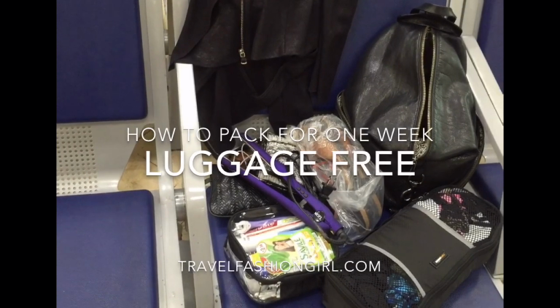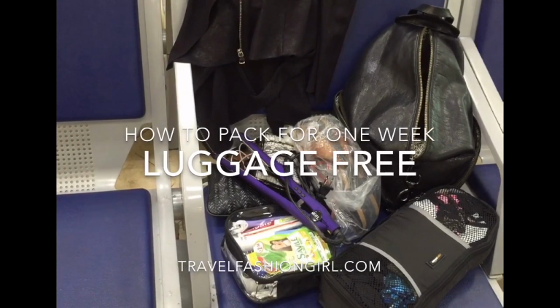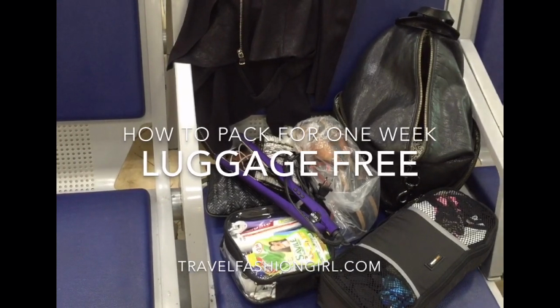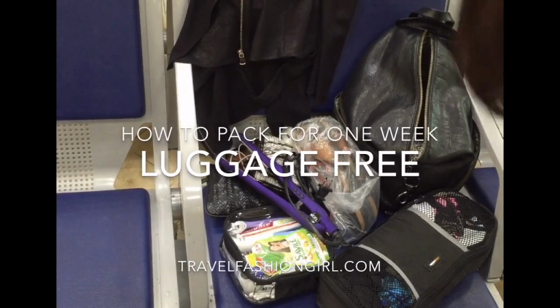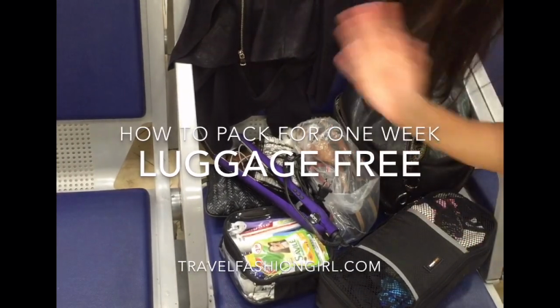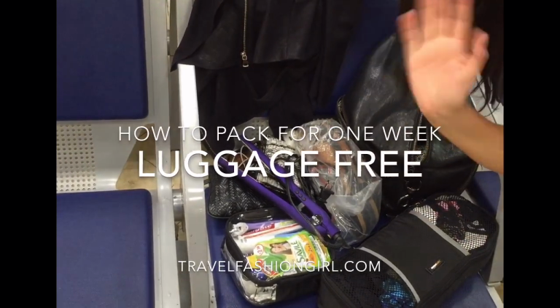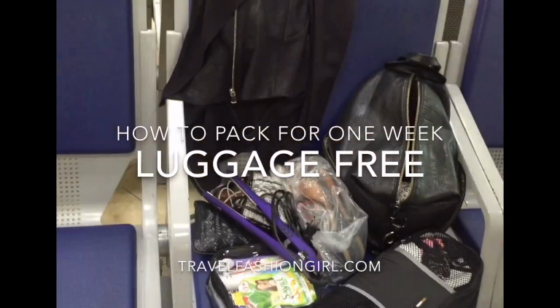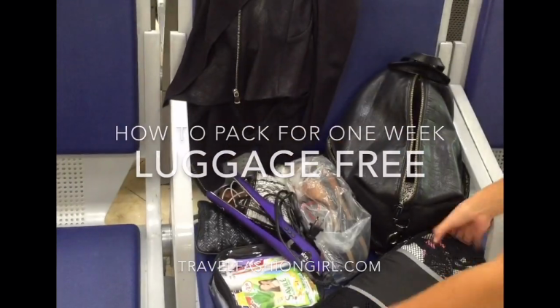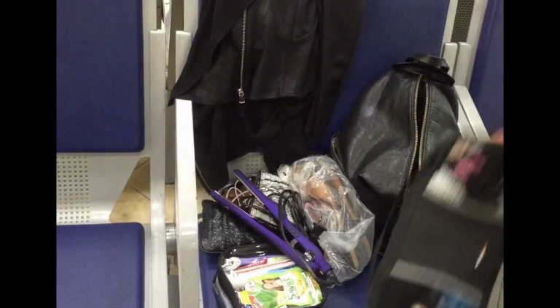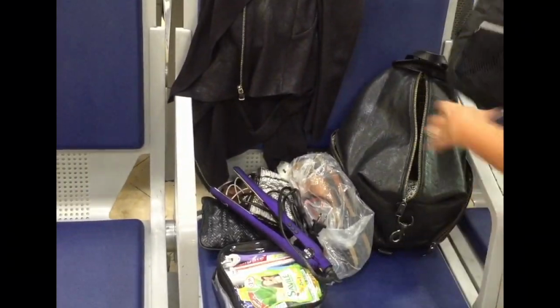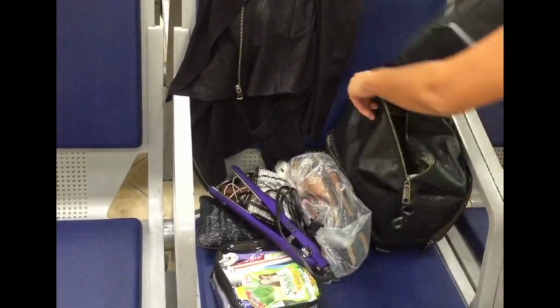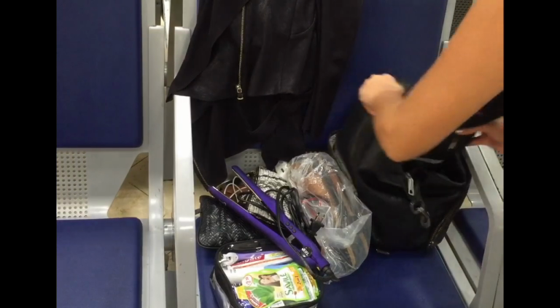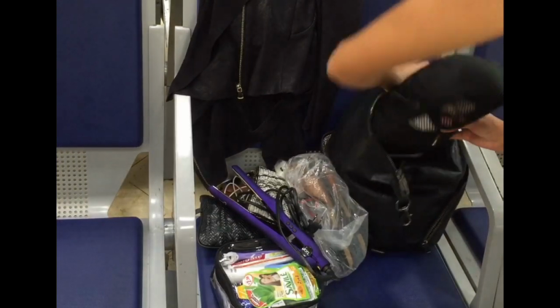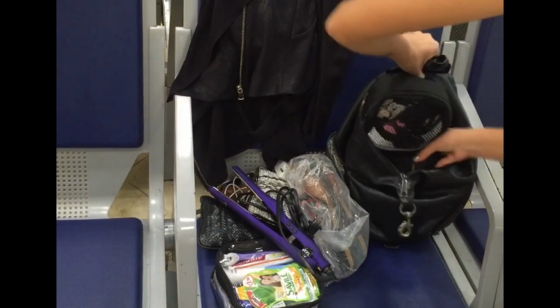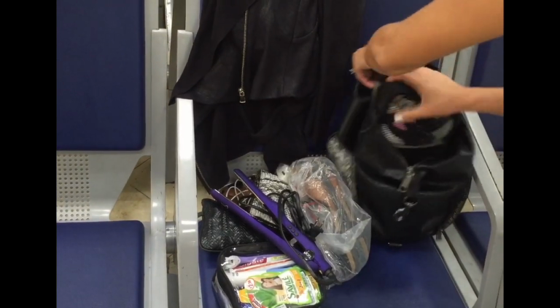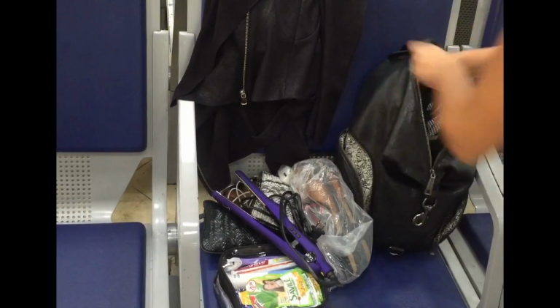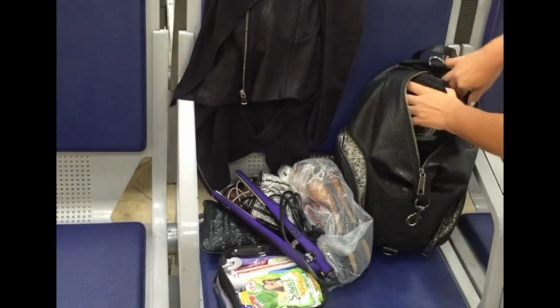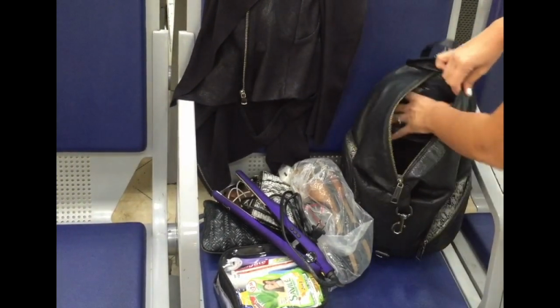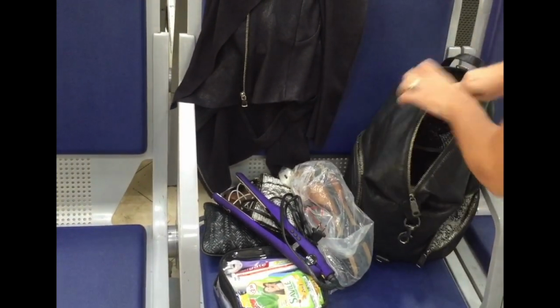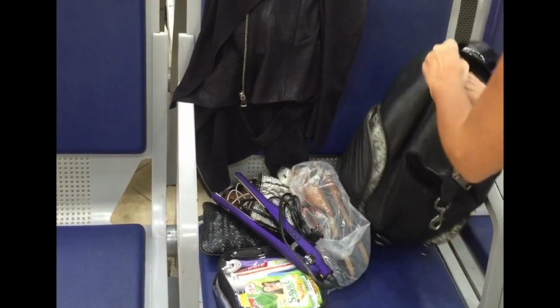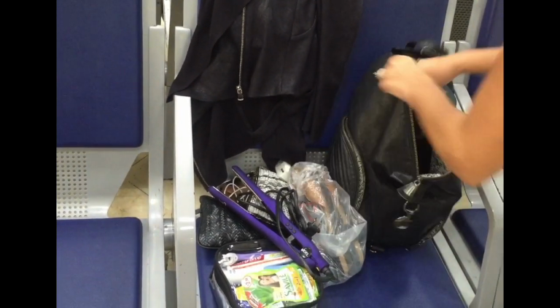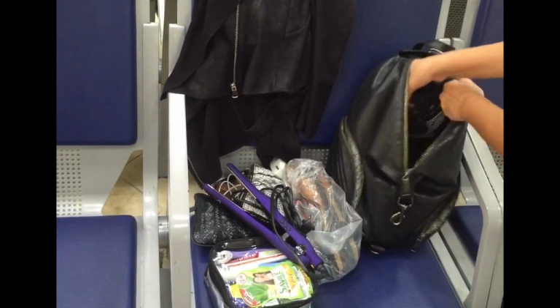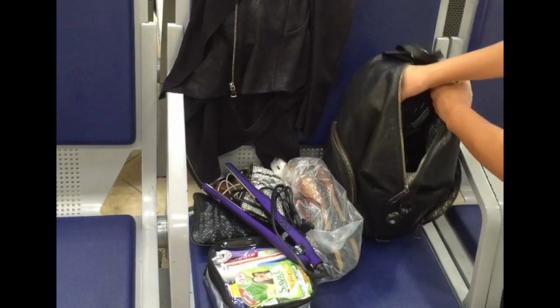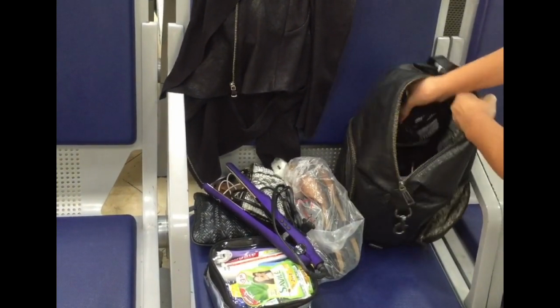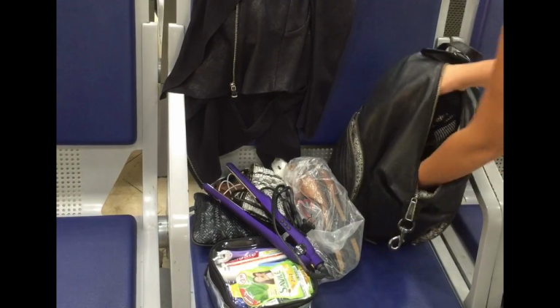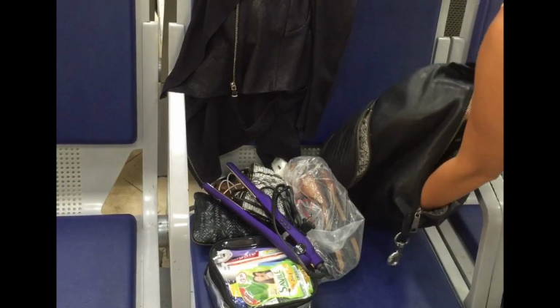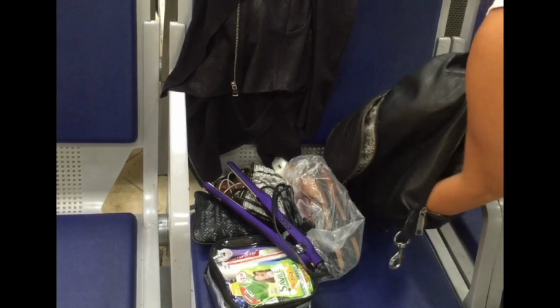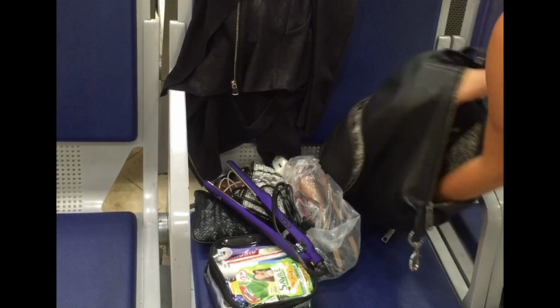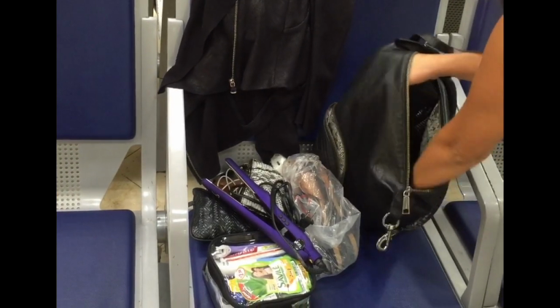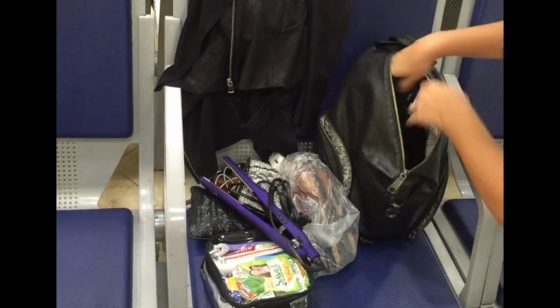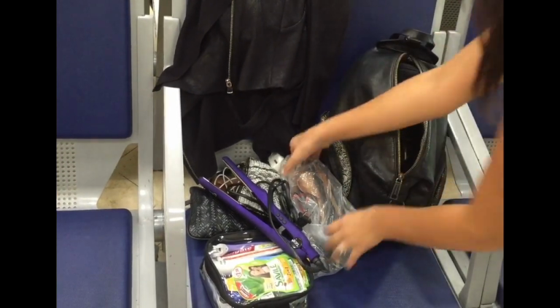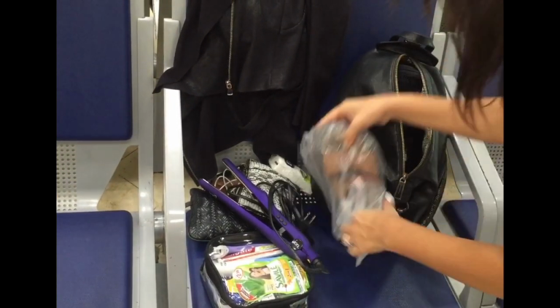Hi, this is Alex with Travel Fashion Girl. I'm here to show you how I packed for one week luggage-free, starting with my slim packing cube here, which held my capsule wardrobe for one week.